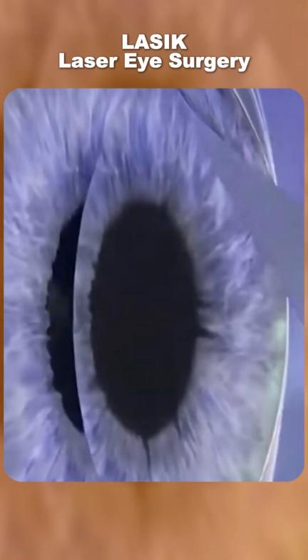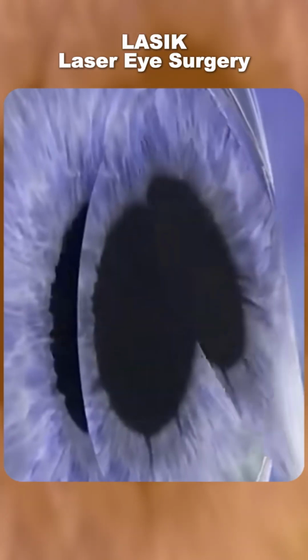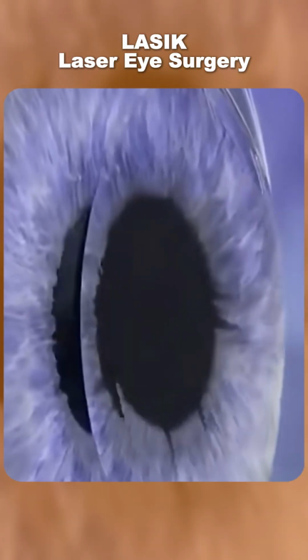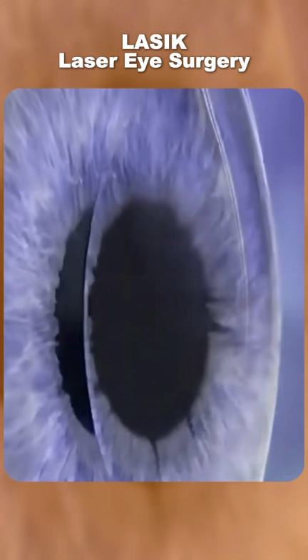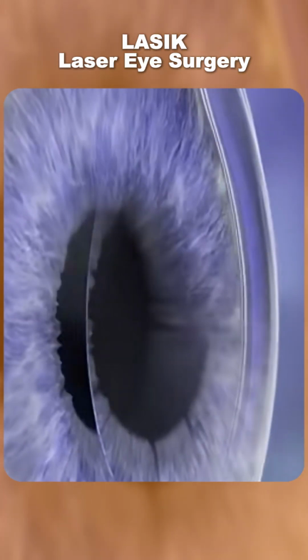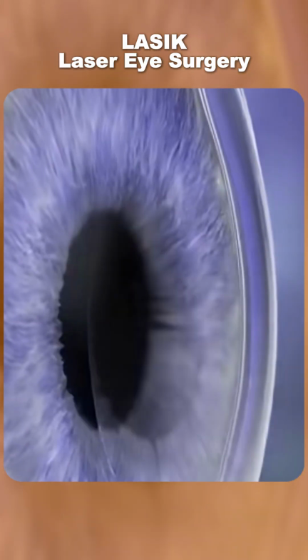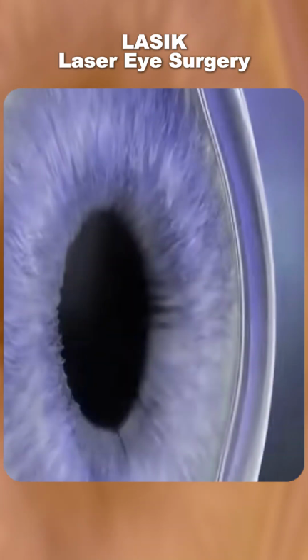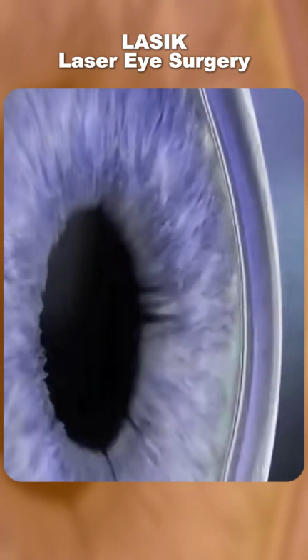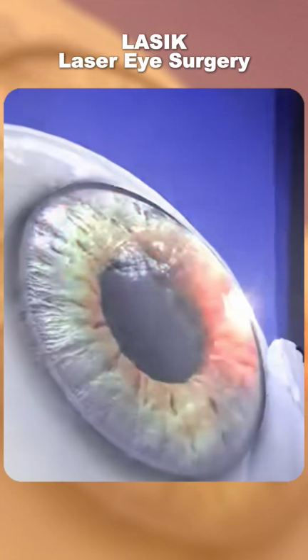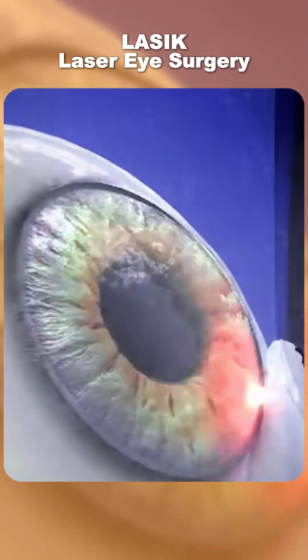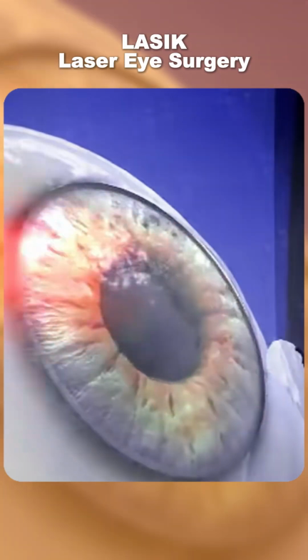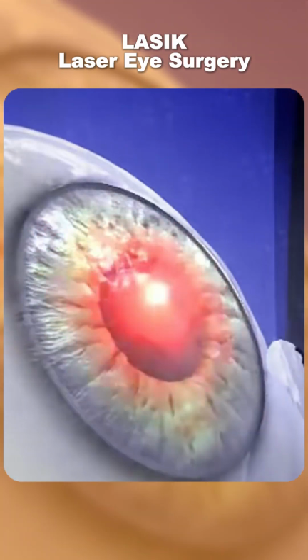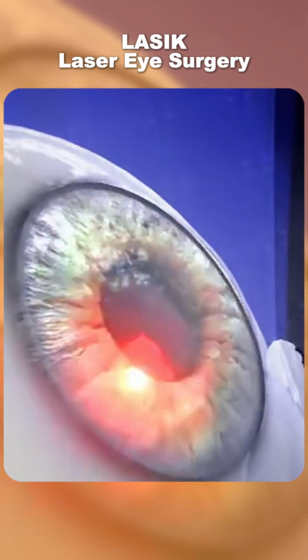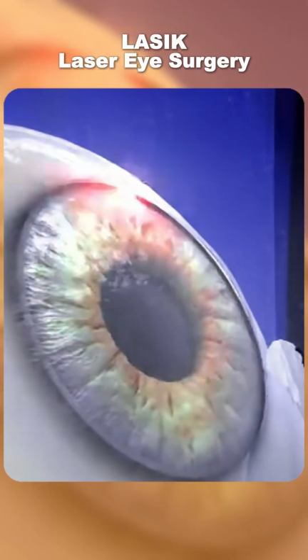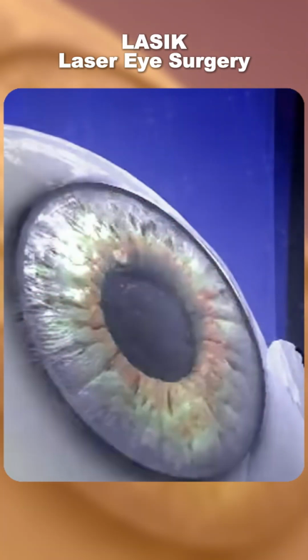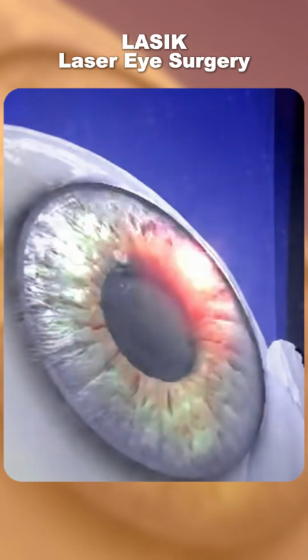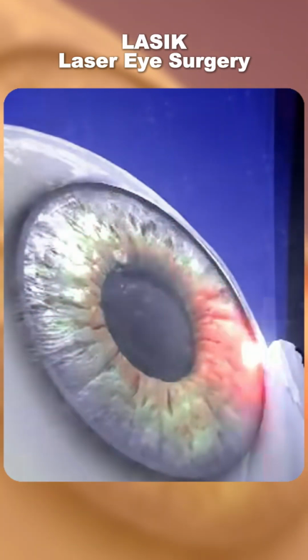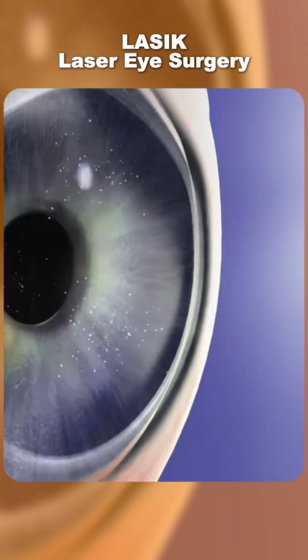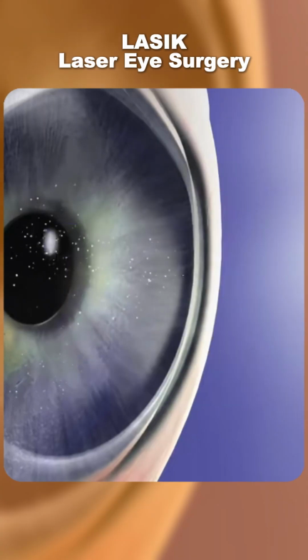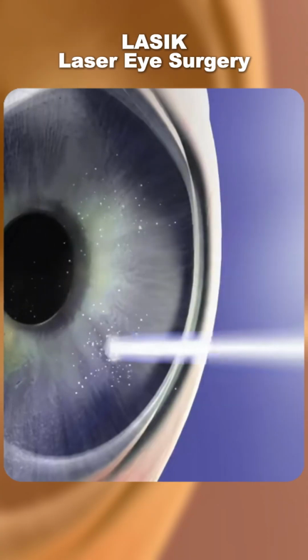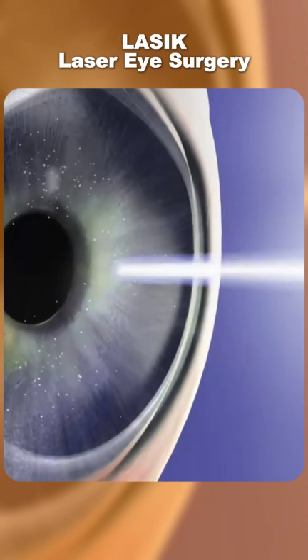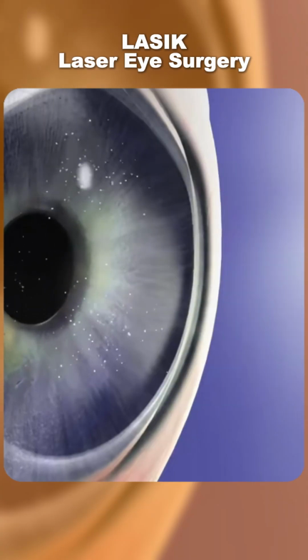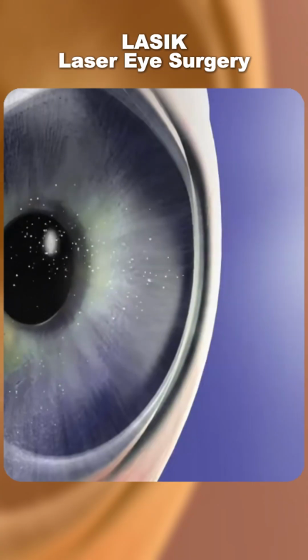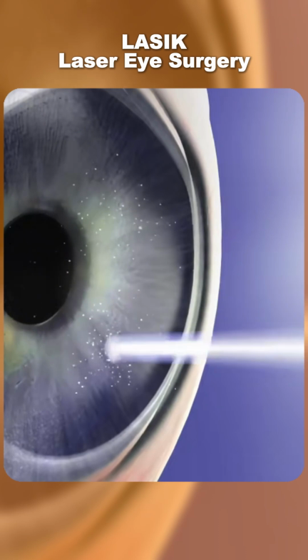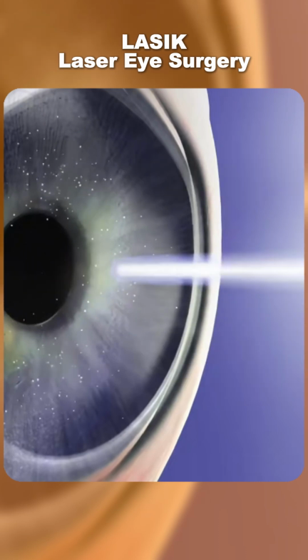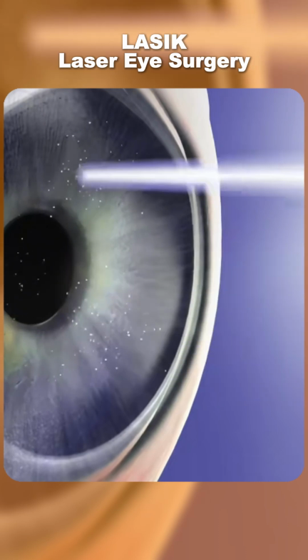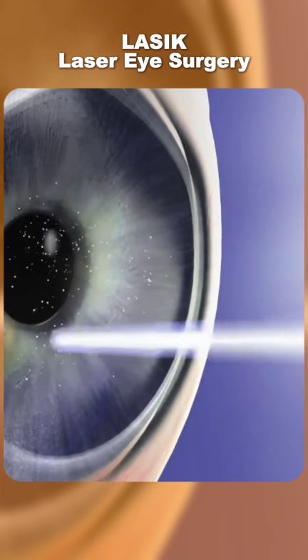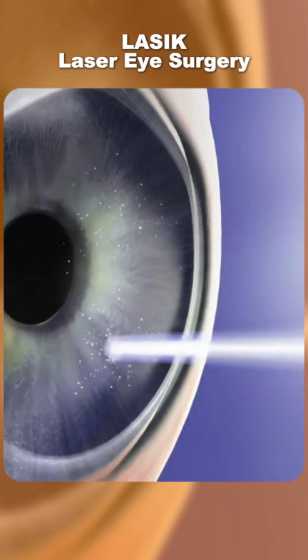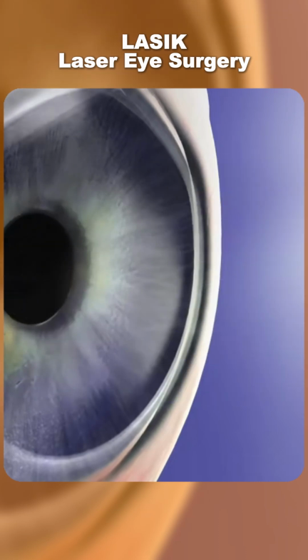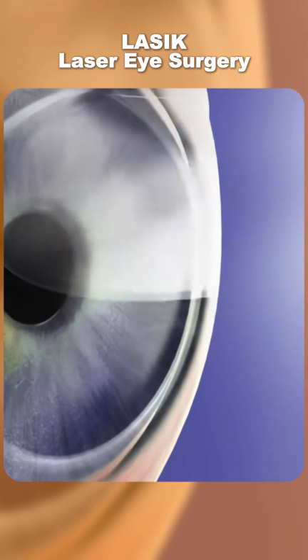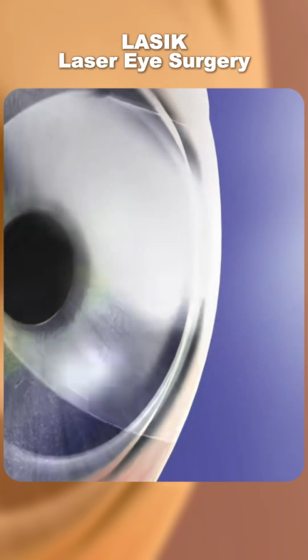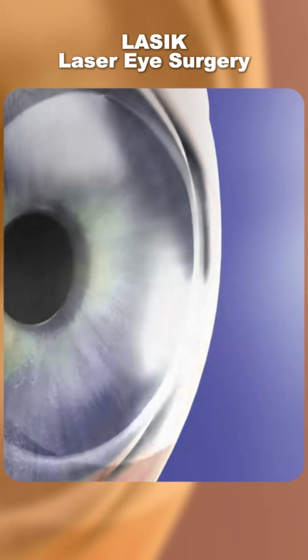The whole process usually takes less than 15 minutes per eye, and most patients notice clearer vision within 24 hours, with full recovery in a few days.